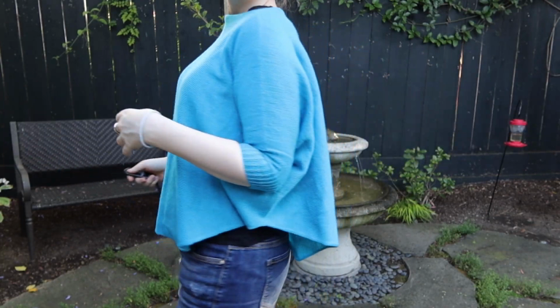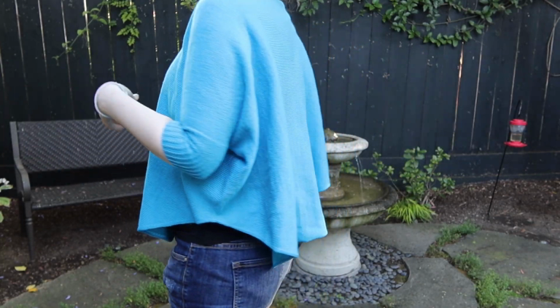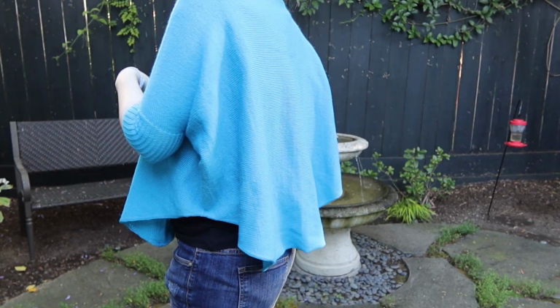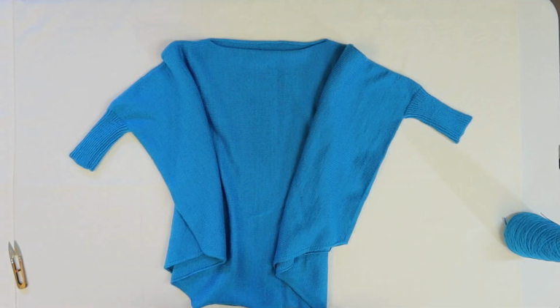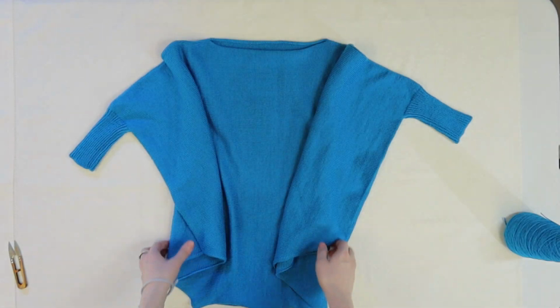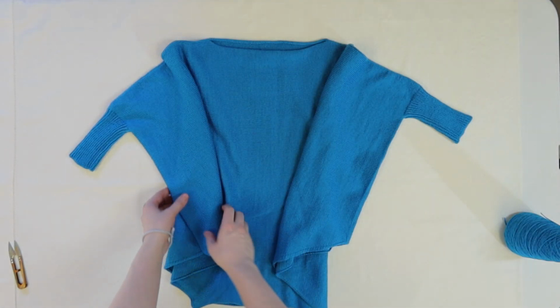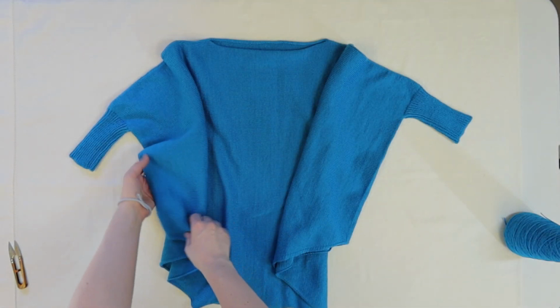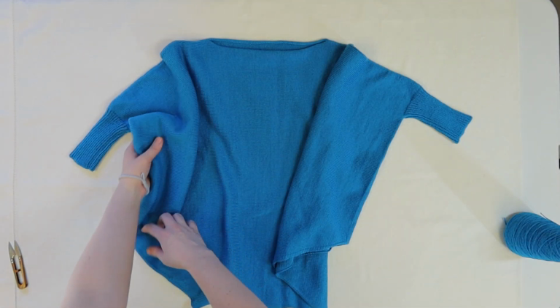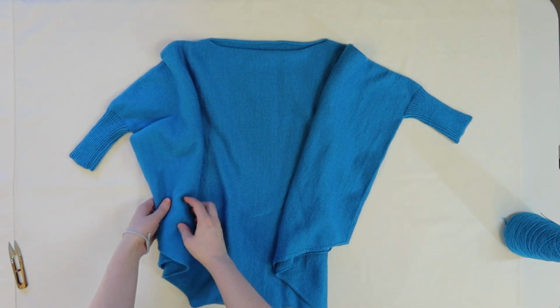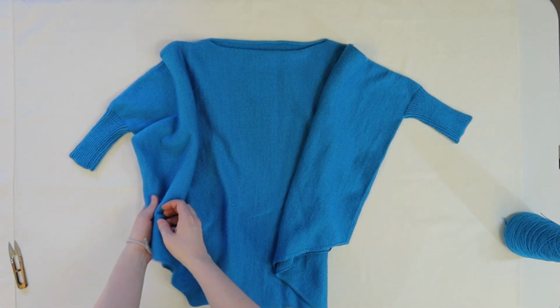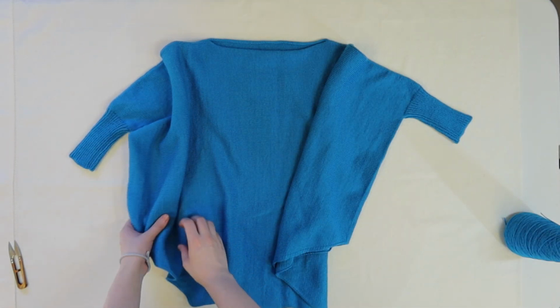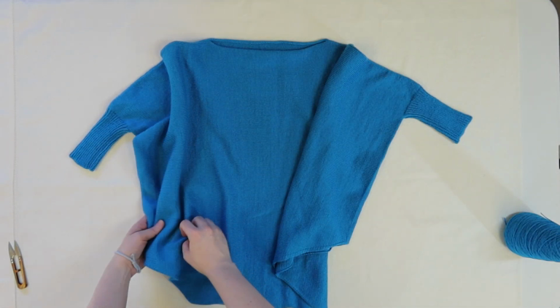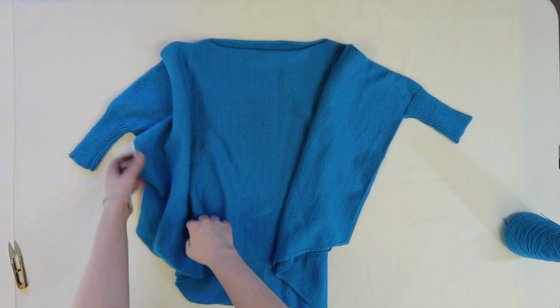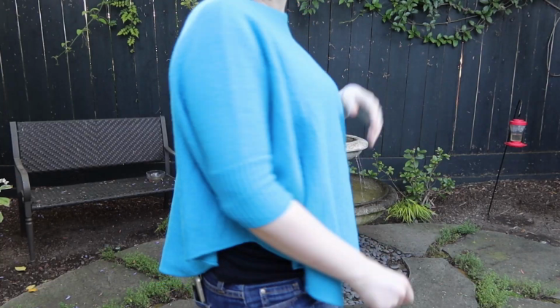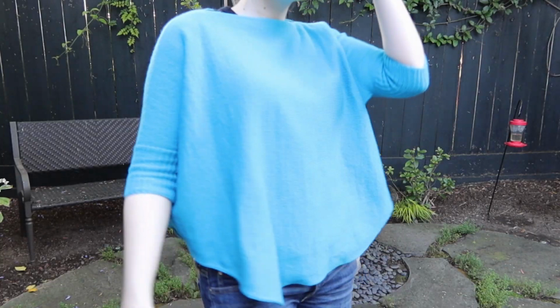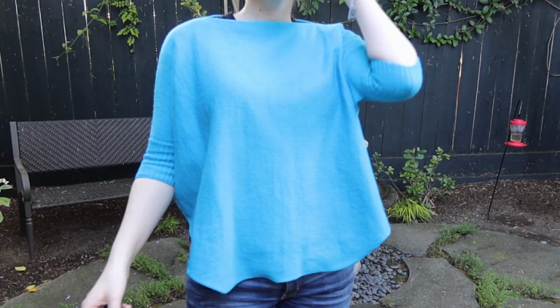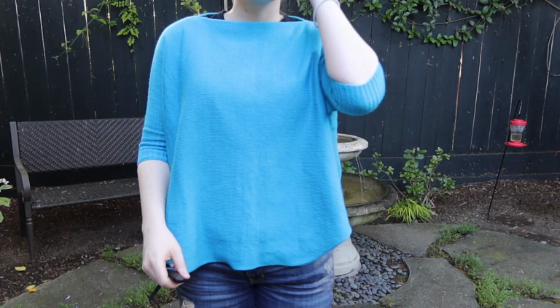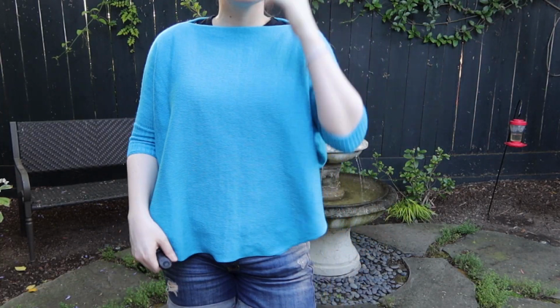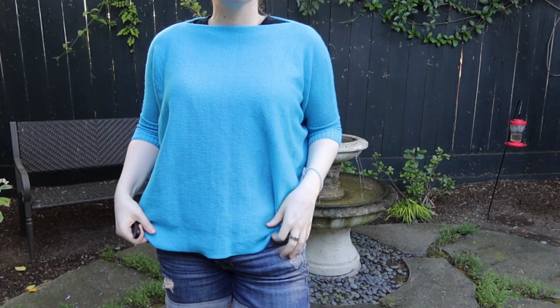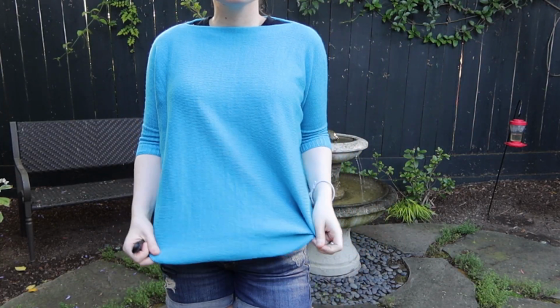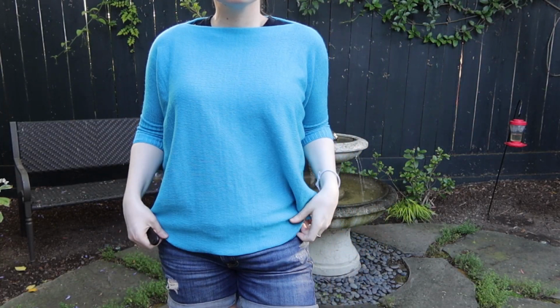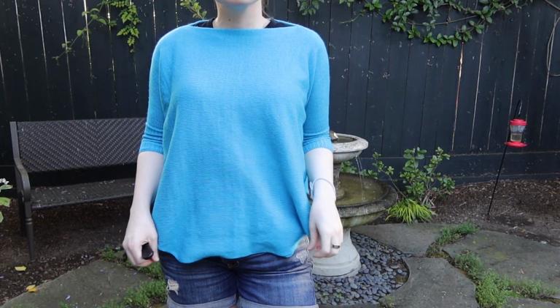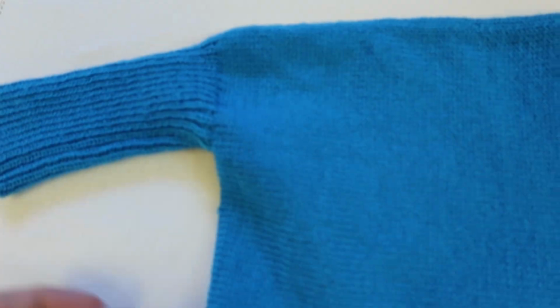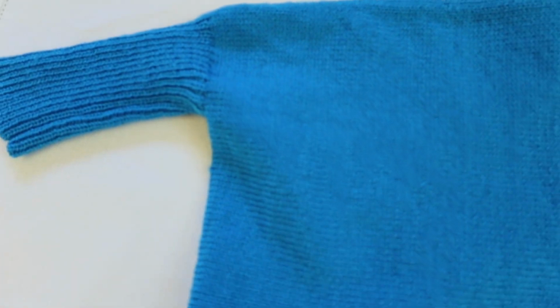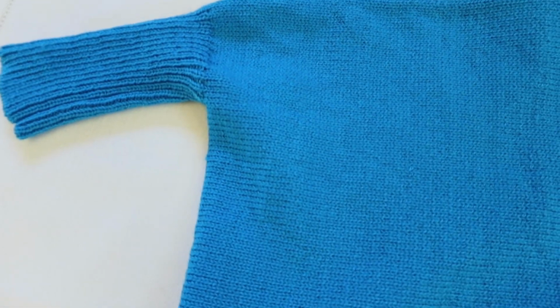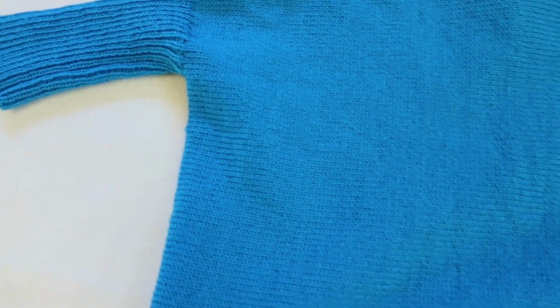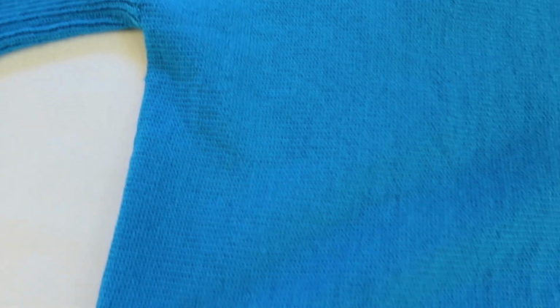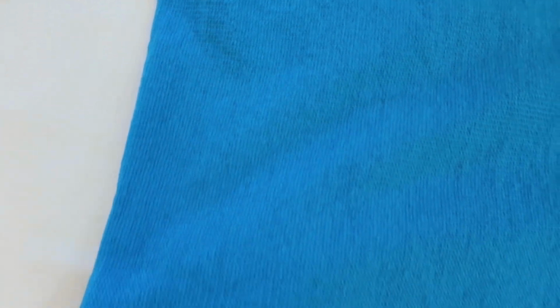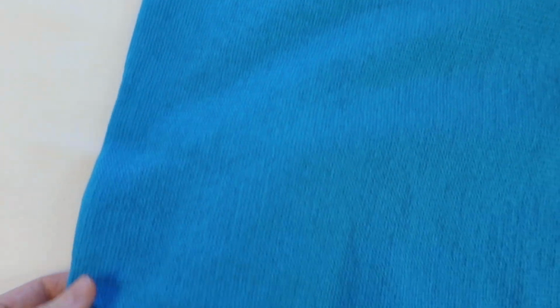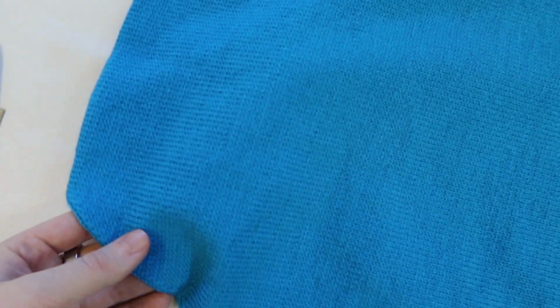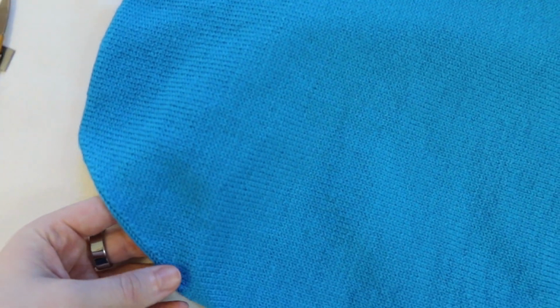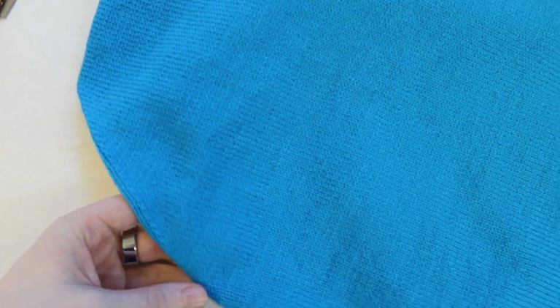The pattern is available on my website — there's a link in the description. It's a pattern generator, so you can make a swancho for any sized person with any kind of yarn on any knitting machine. All you need is a few measurements and a gauge swatch.